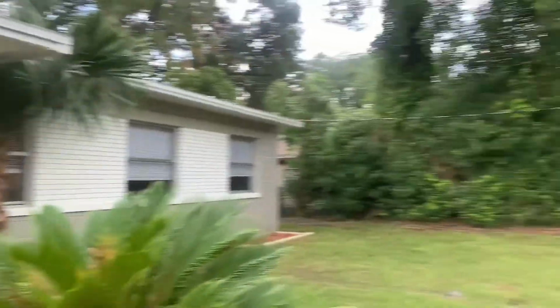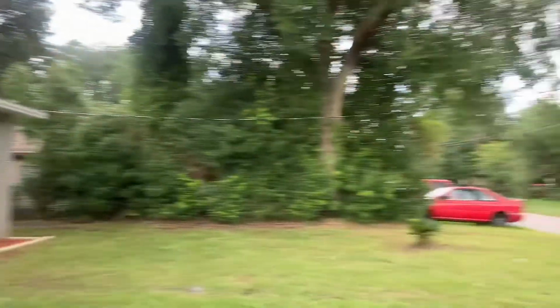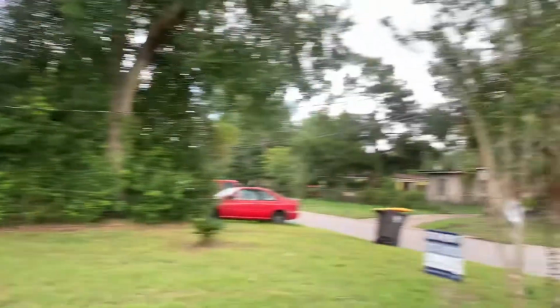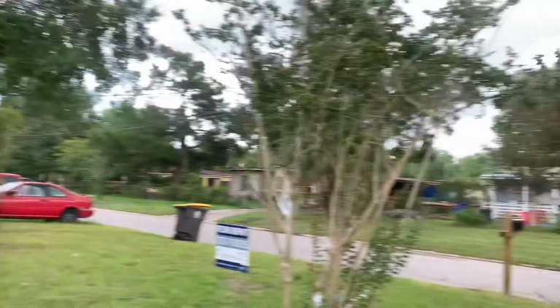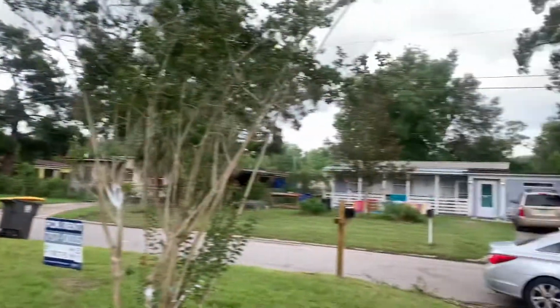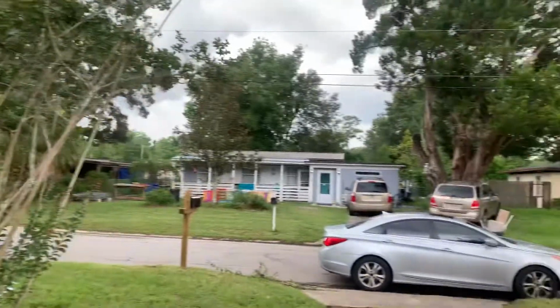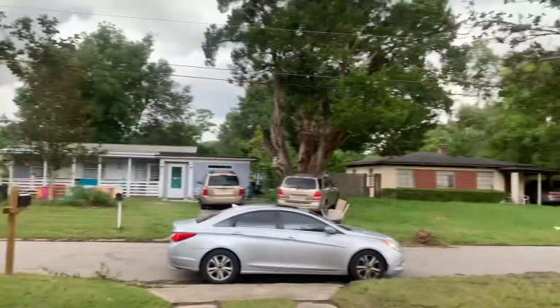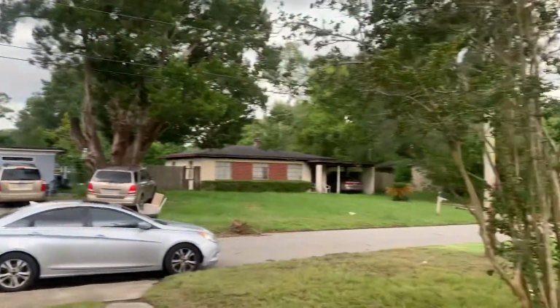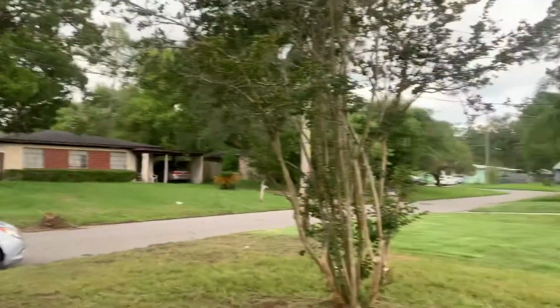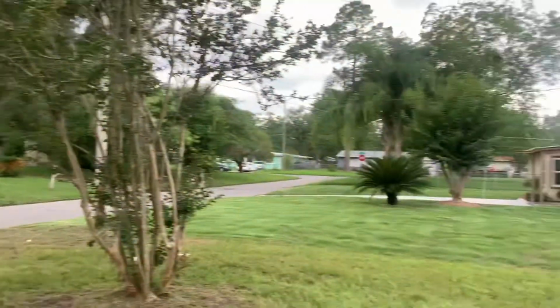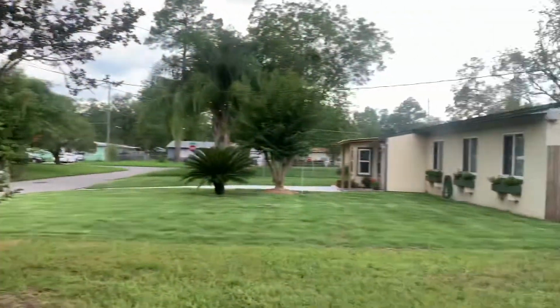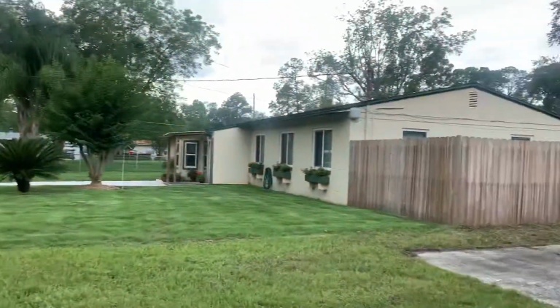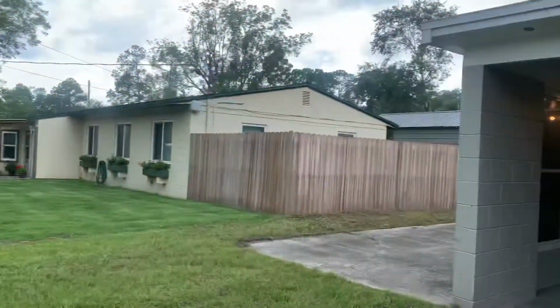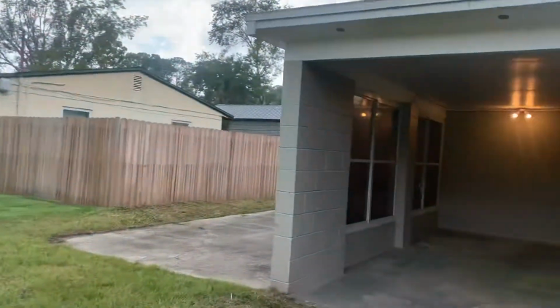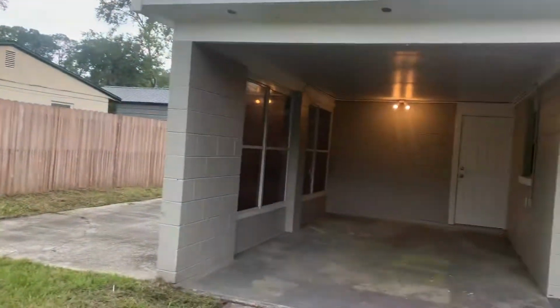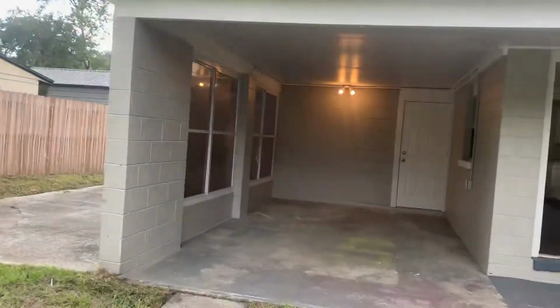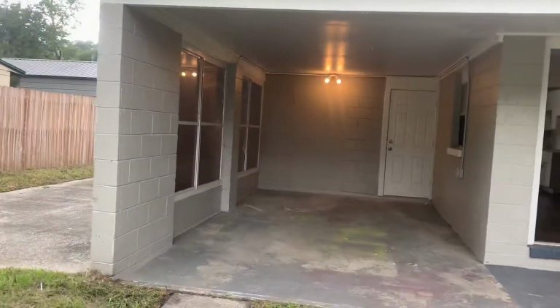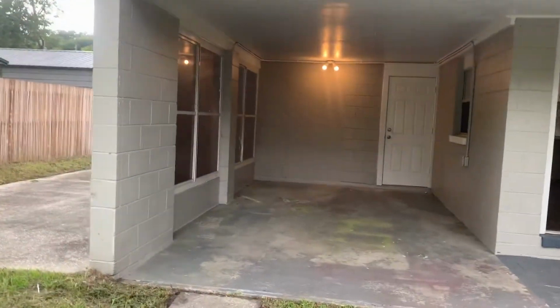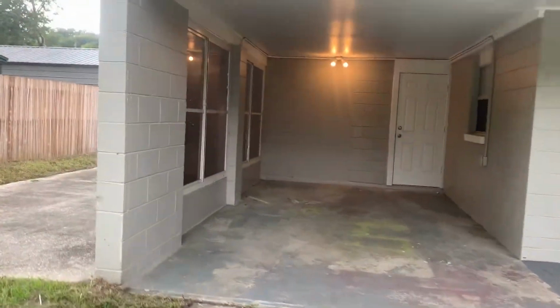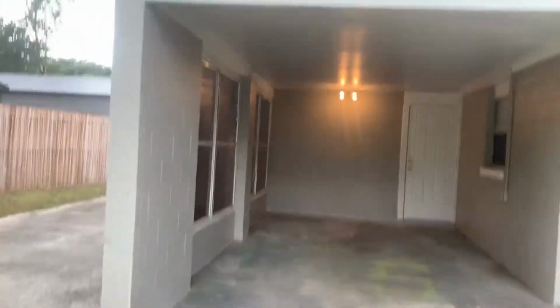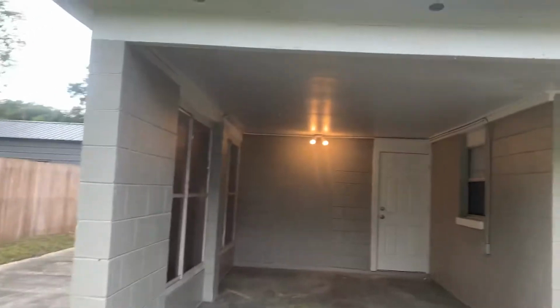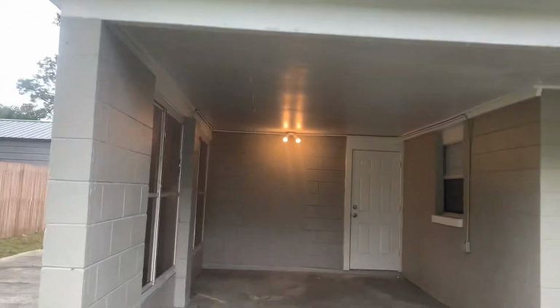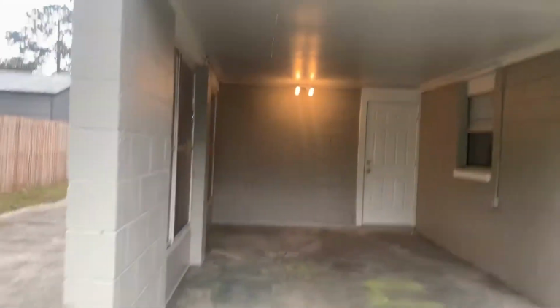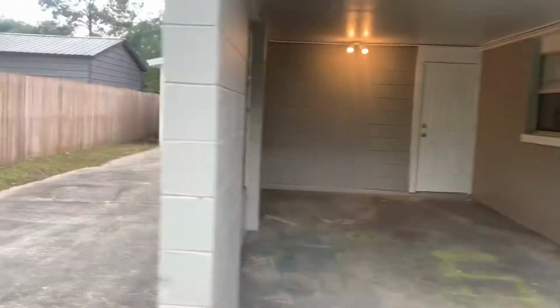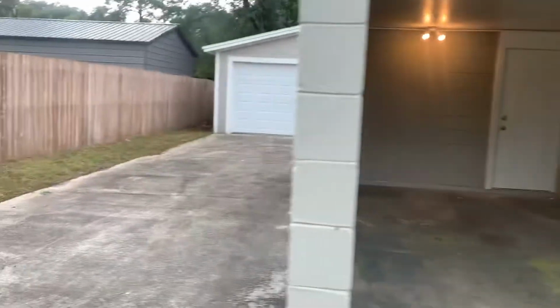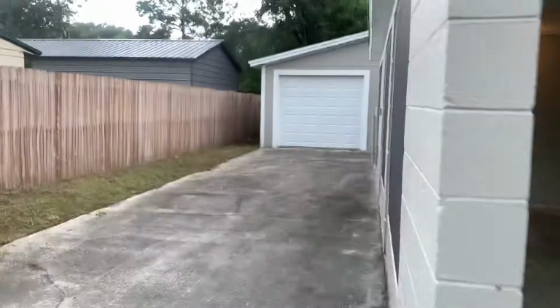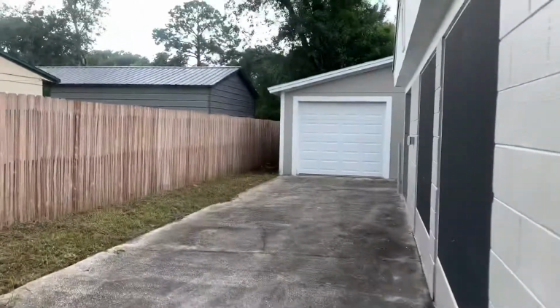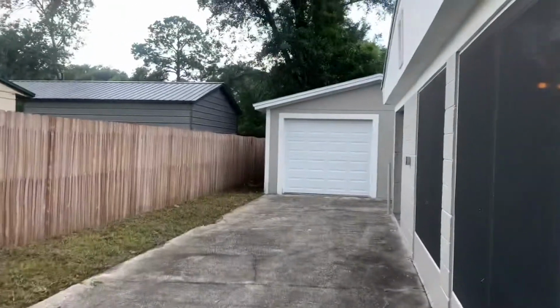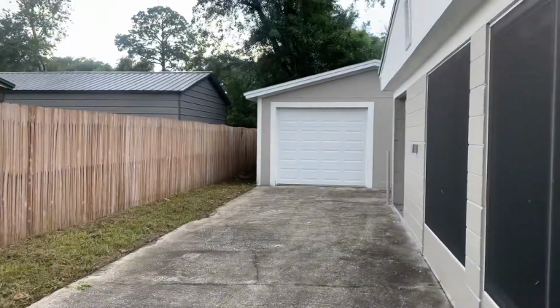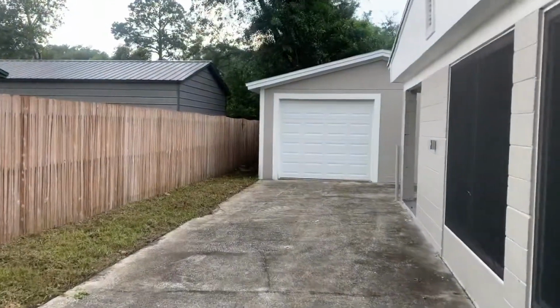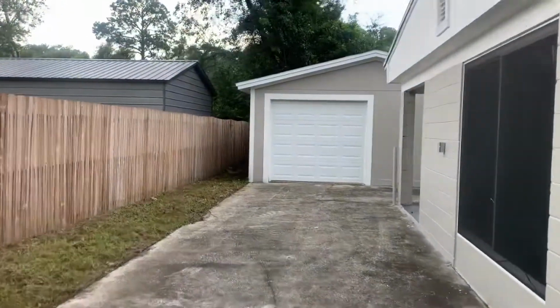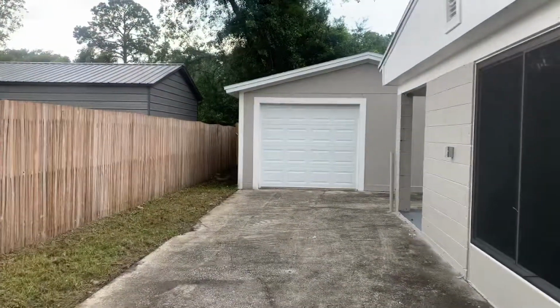Here we have a view of the street from the front of the home. Next we'll go ahead and take a look at the exterior of the property. This home does have a carport as well as a detached one-car garage.